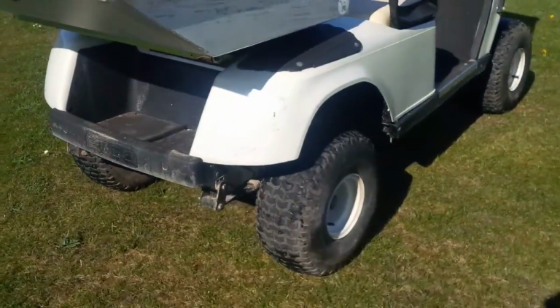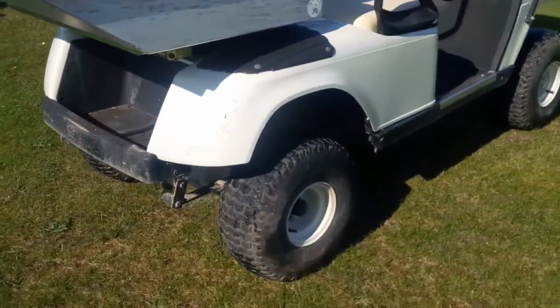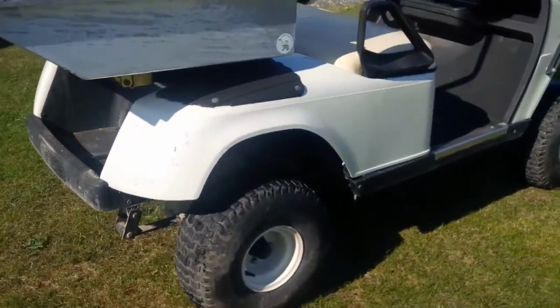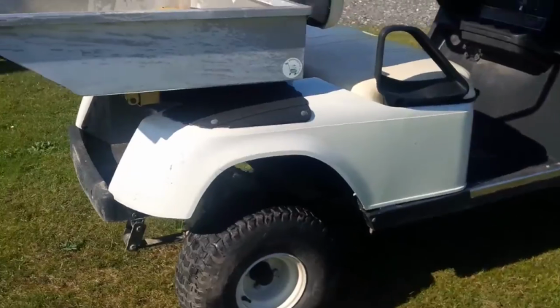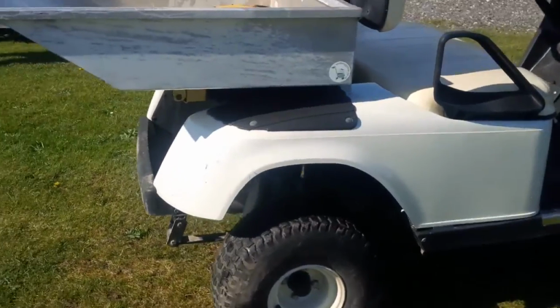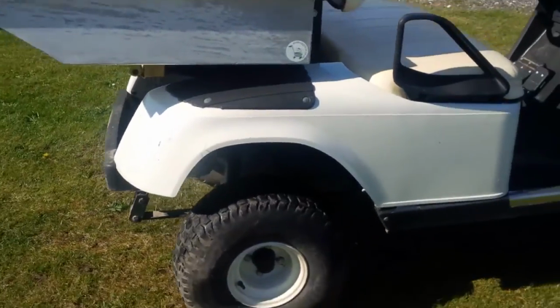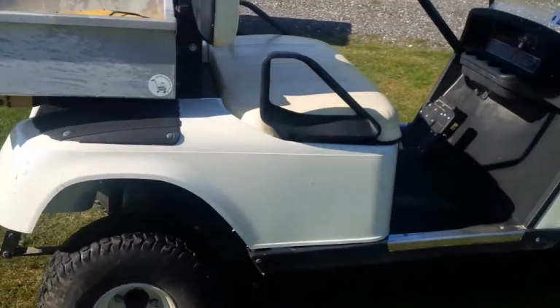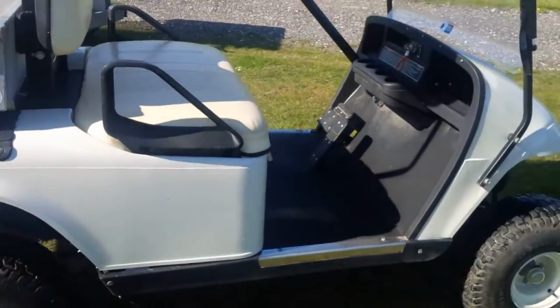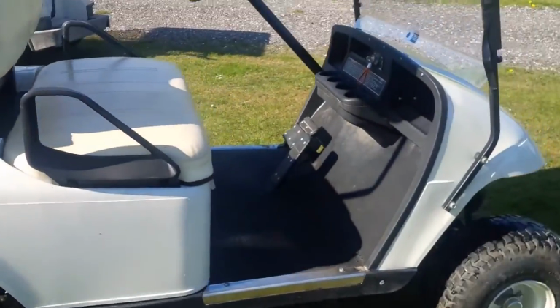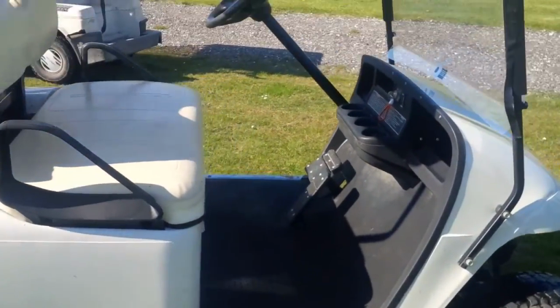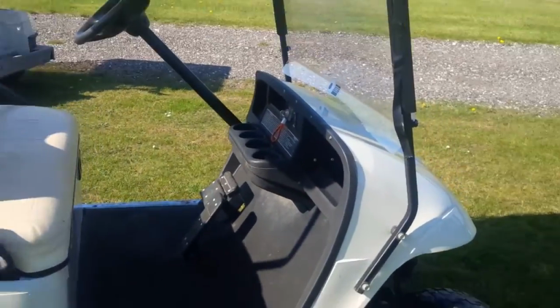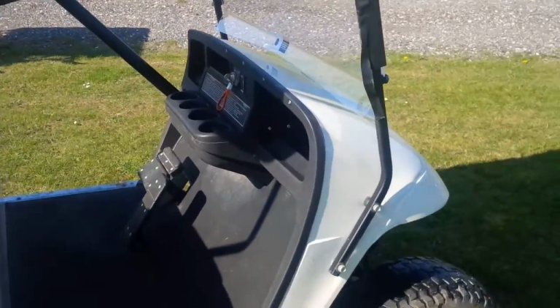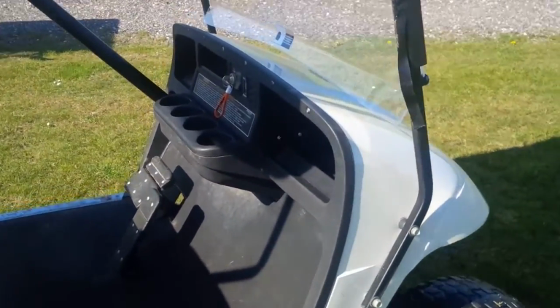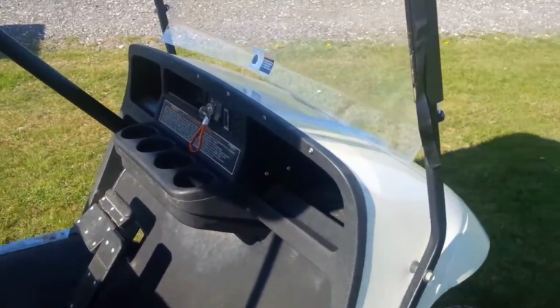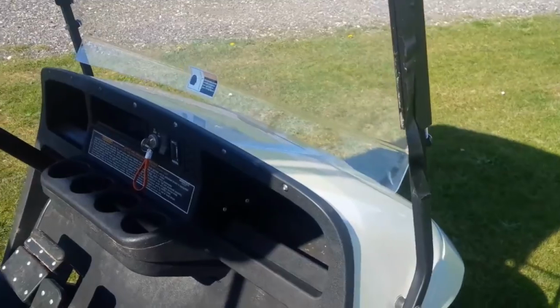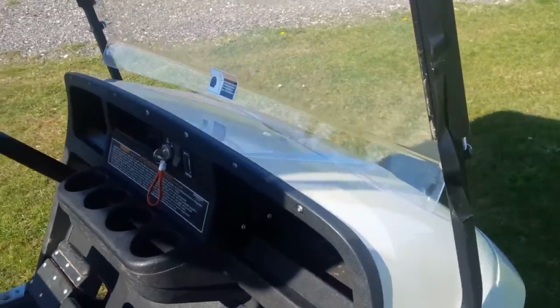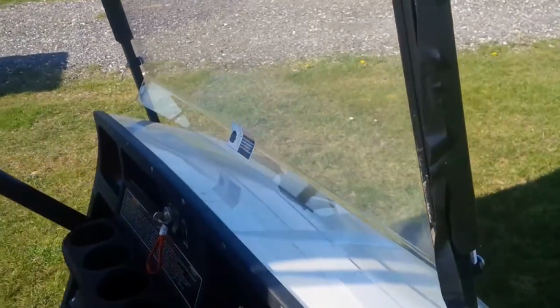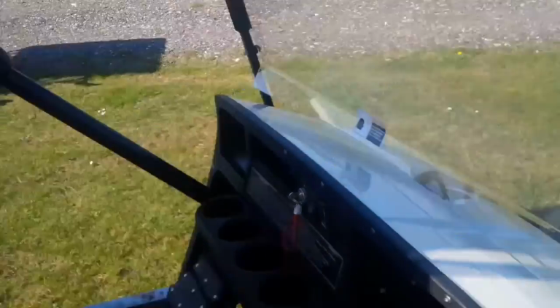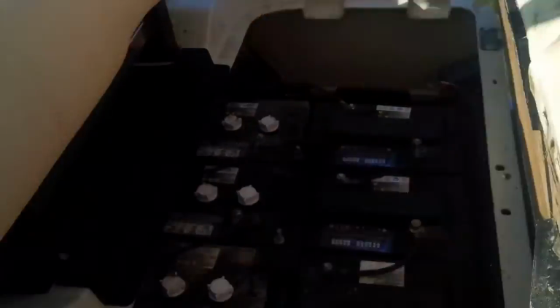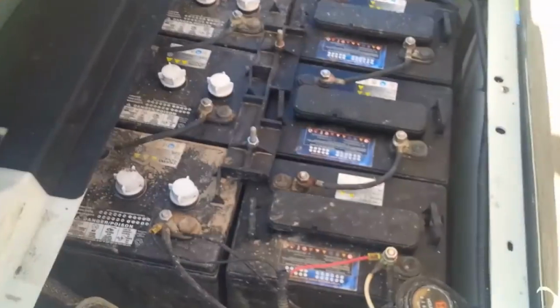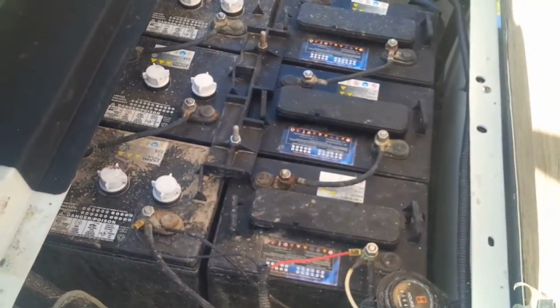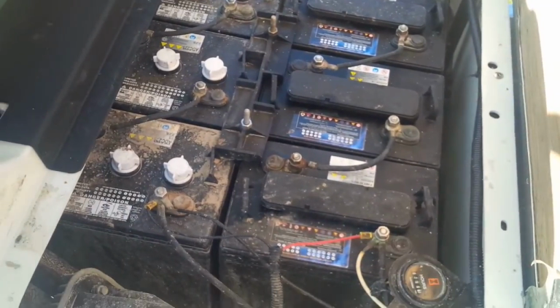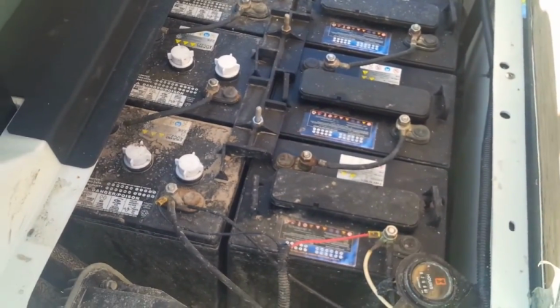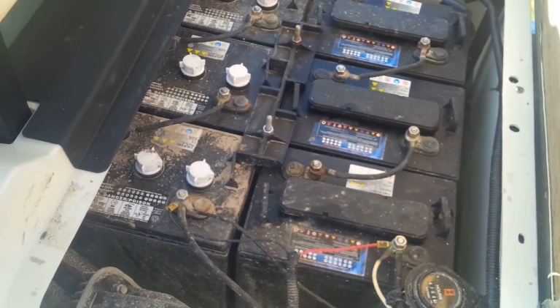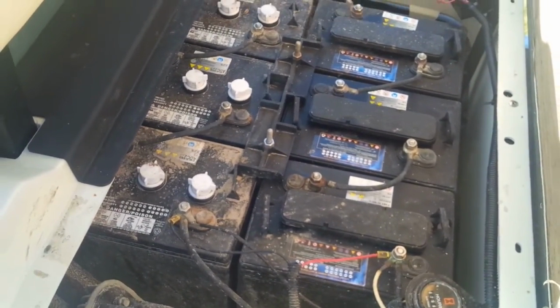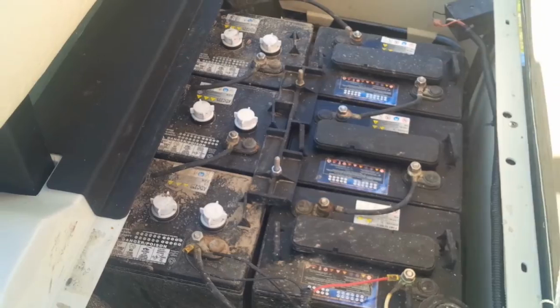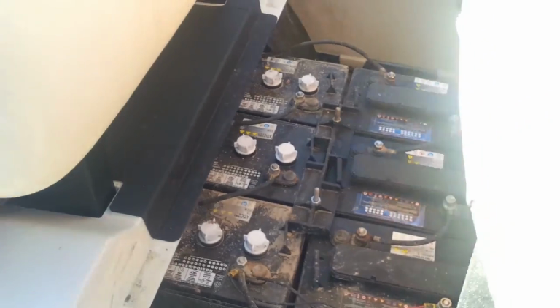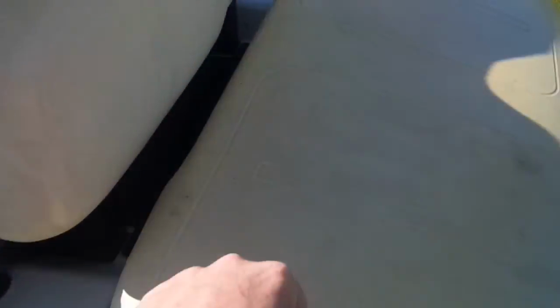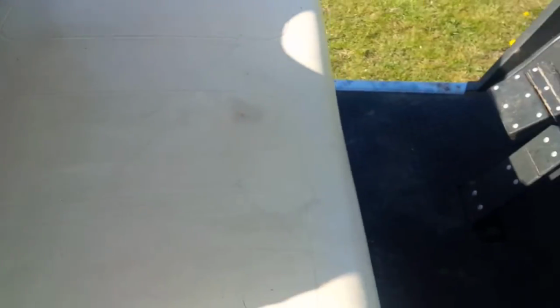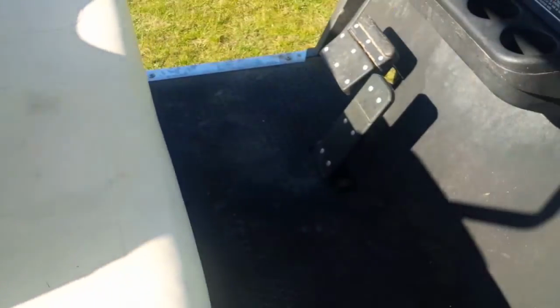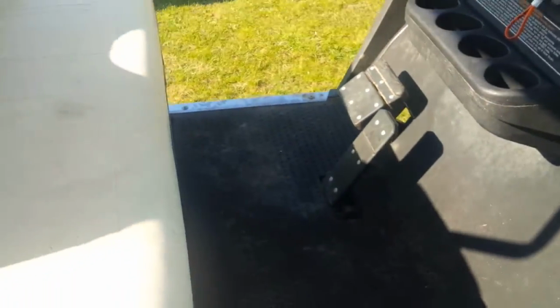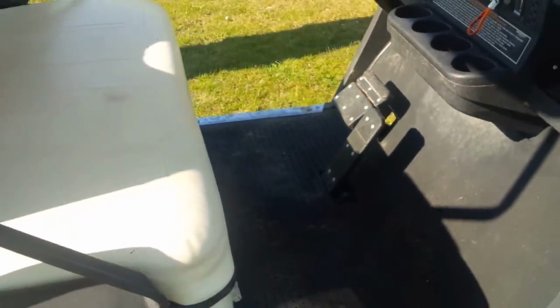It also has golf bag stands in the rear. There are a few little blemishes on the bodywork, but other than that it's in very good condition. This one has full batteries in the rear, and being battery-powered, it's very silent running.